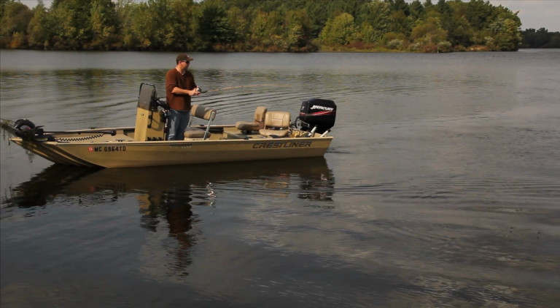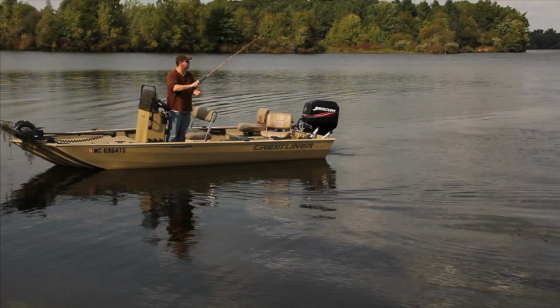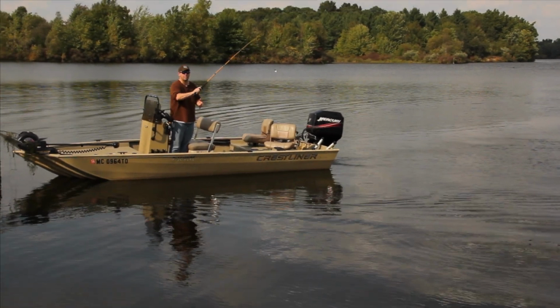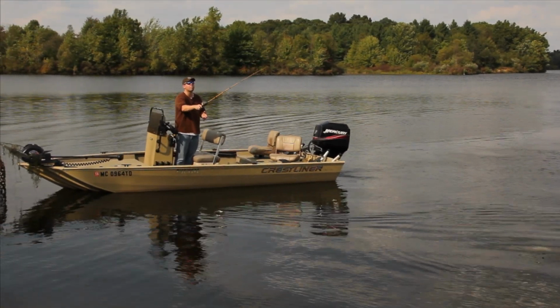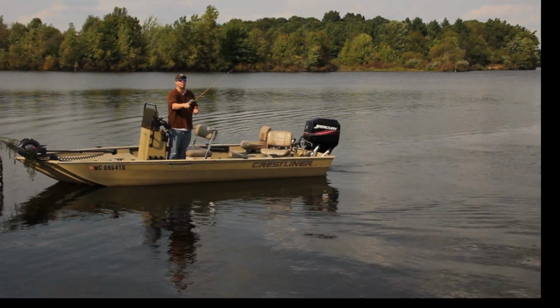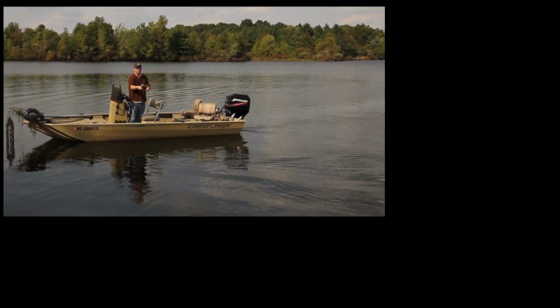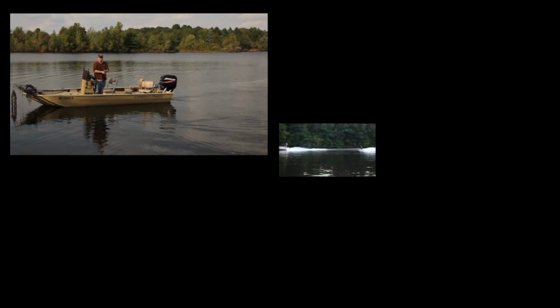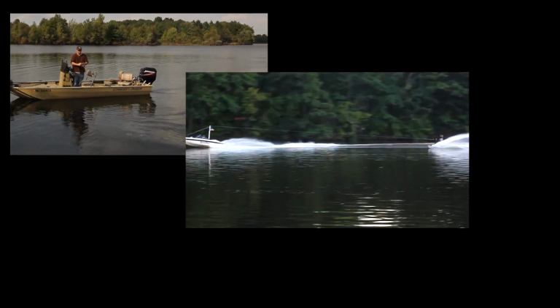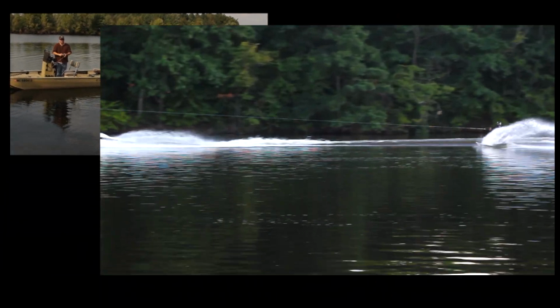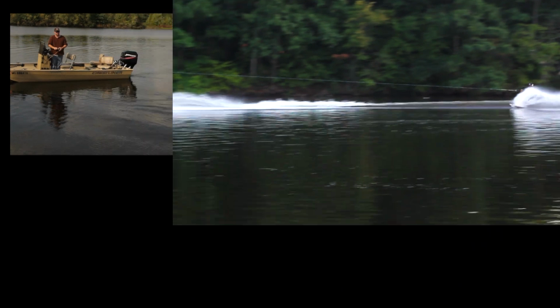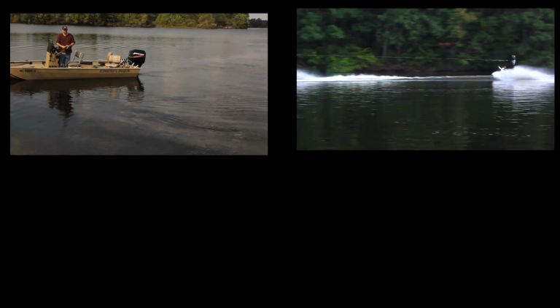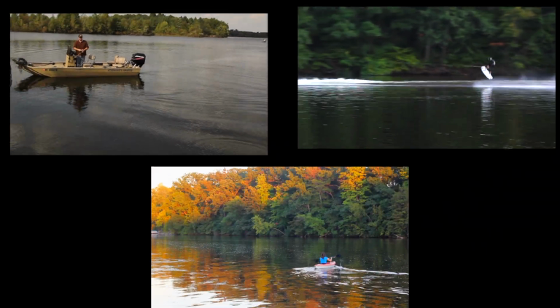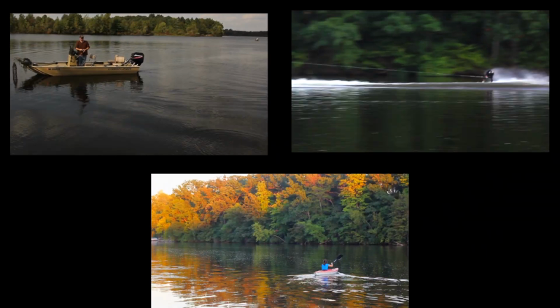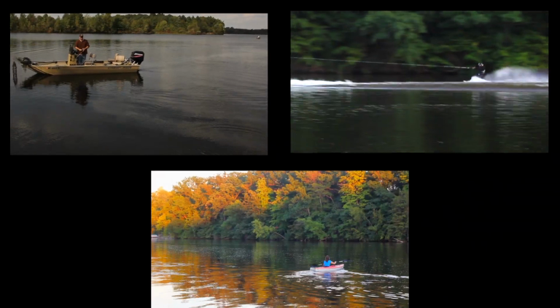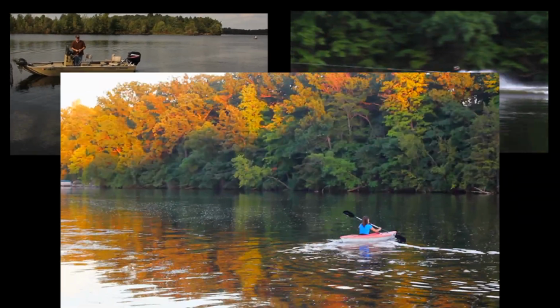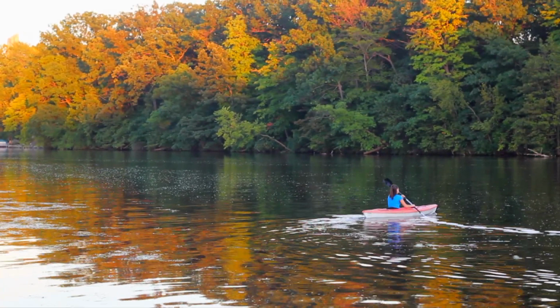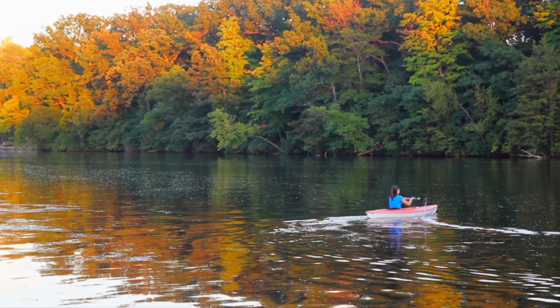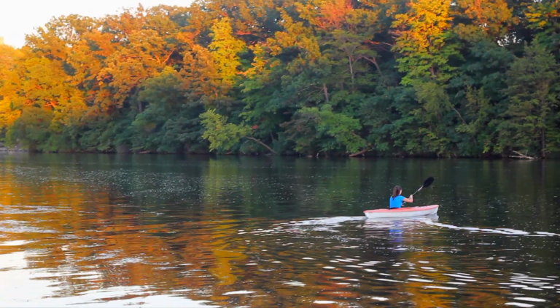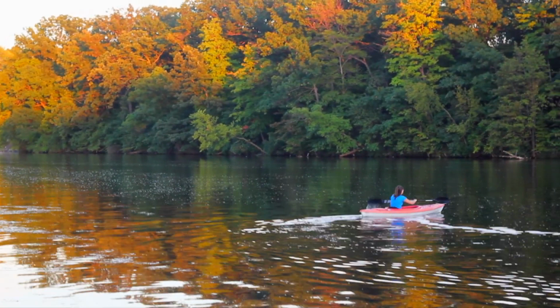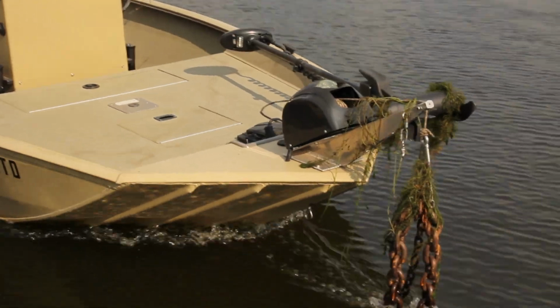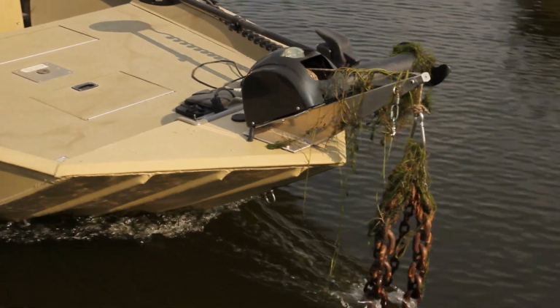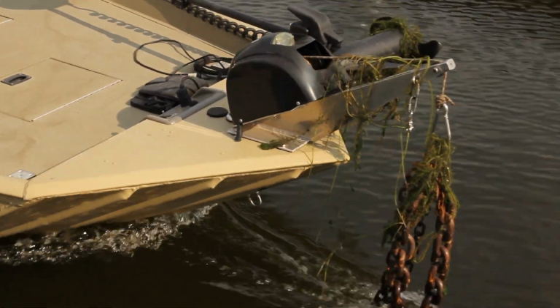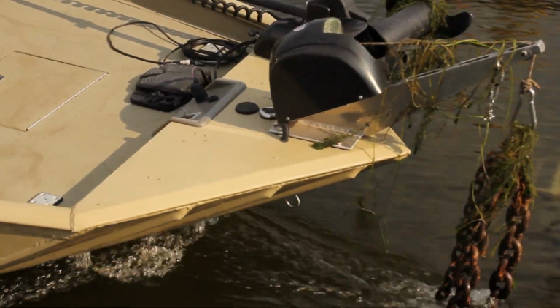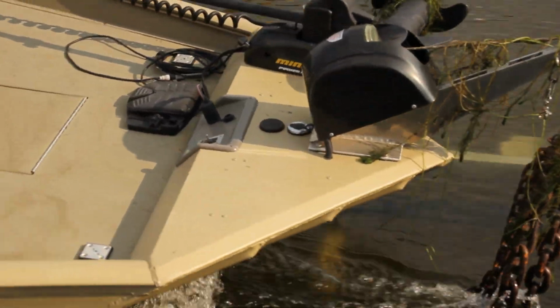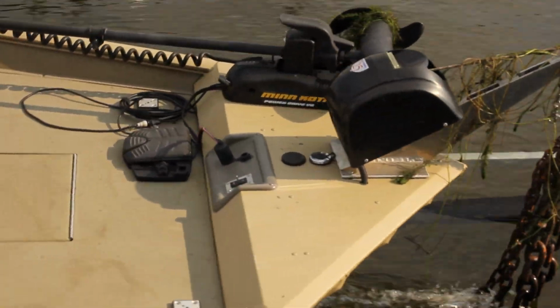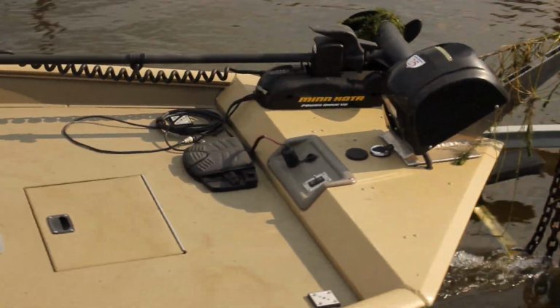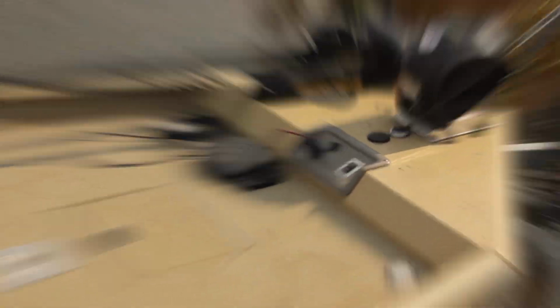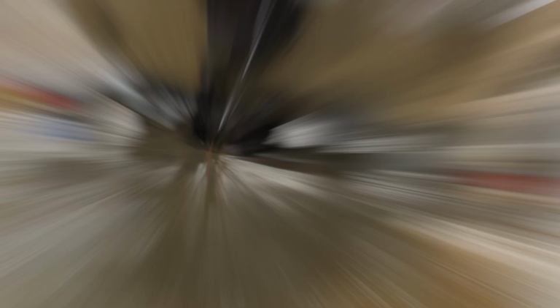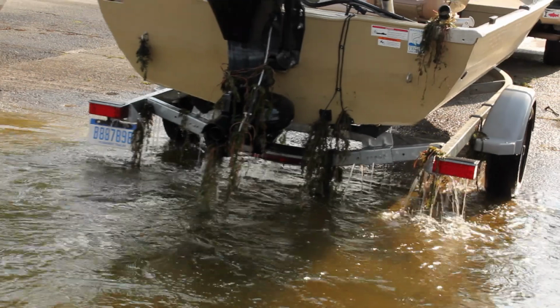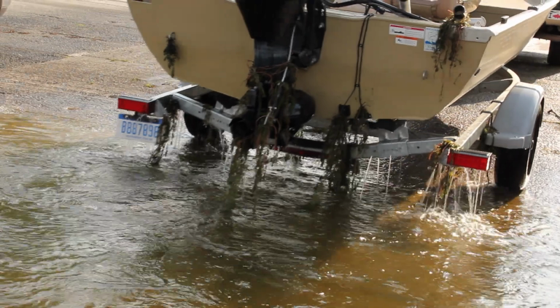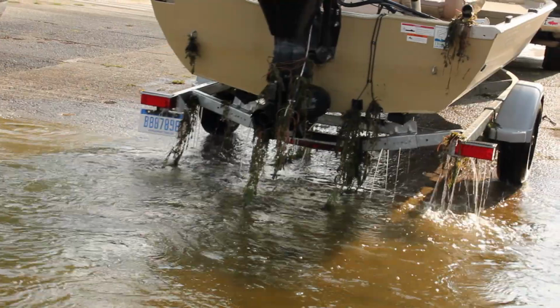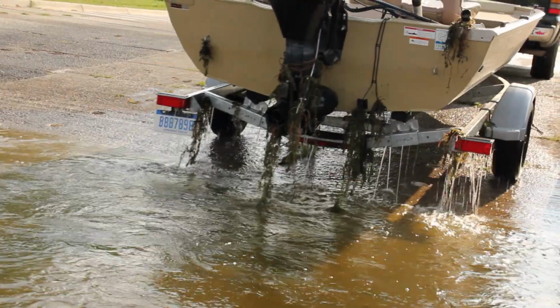Invasive species interfere with fishing, recreational opportunities, and the aesthetic appeal of our inland lakes. Boat launches are often where new invasive species become established, suggesting boats and trailers are a major pathway.